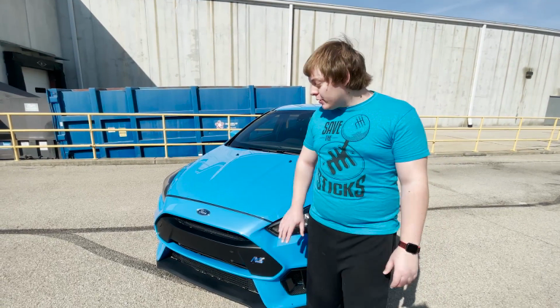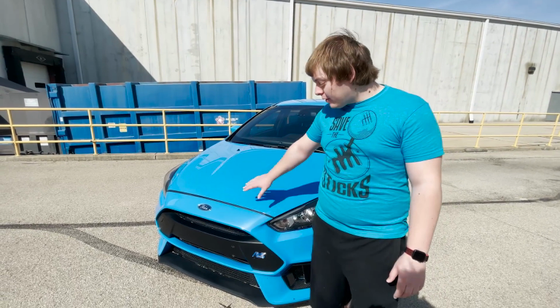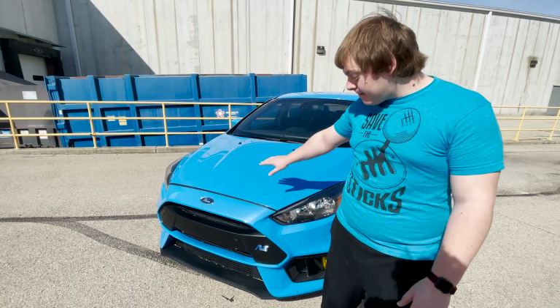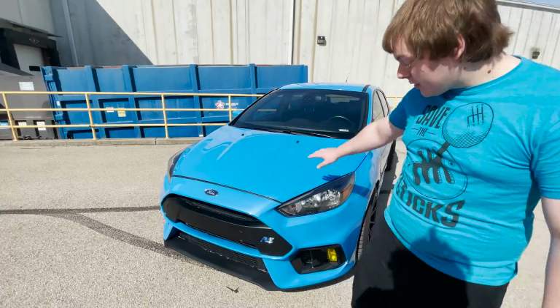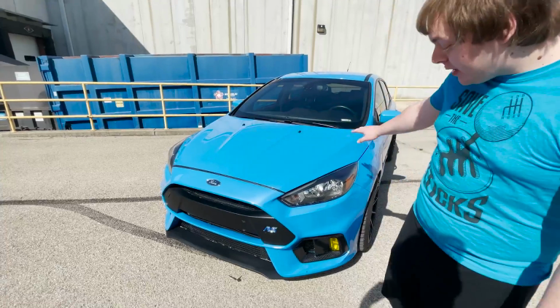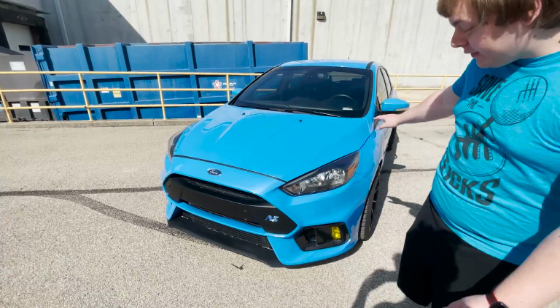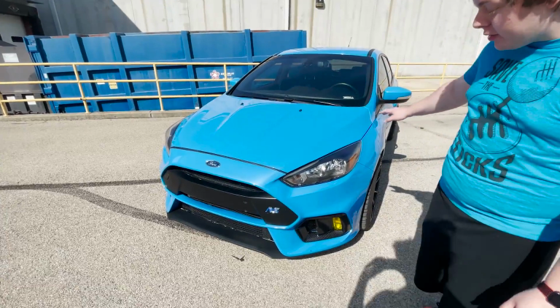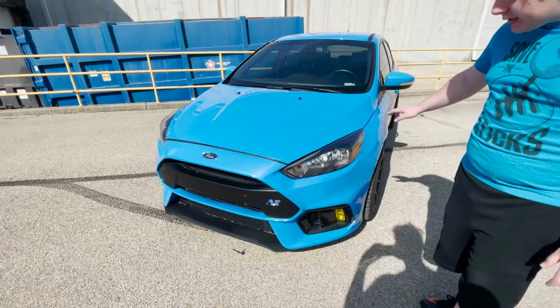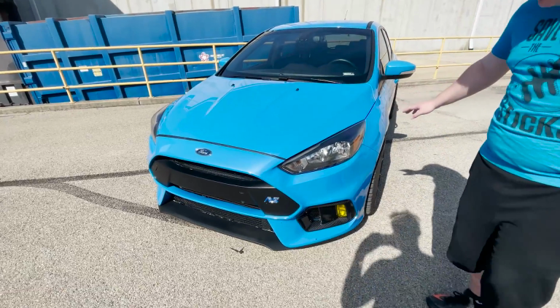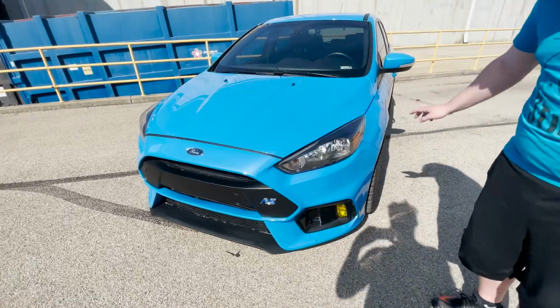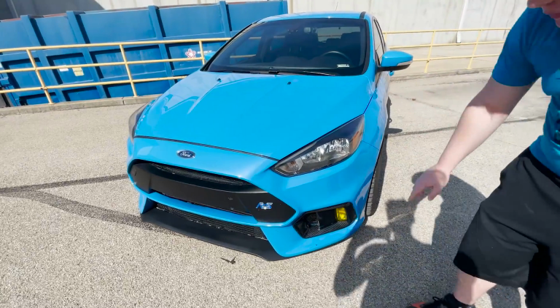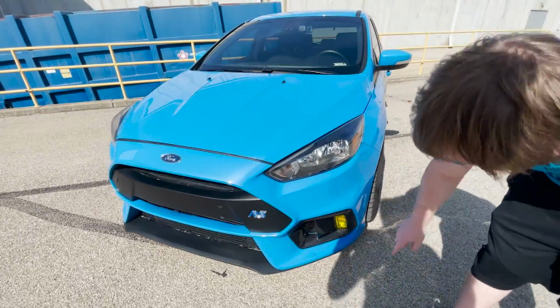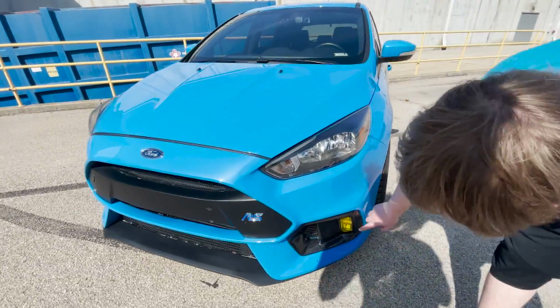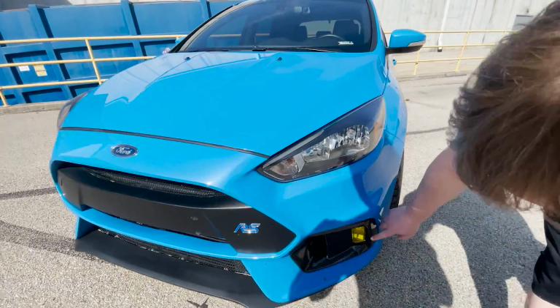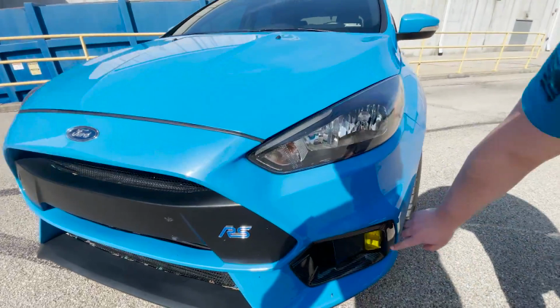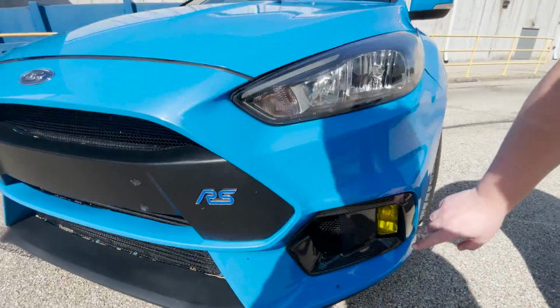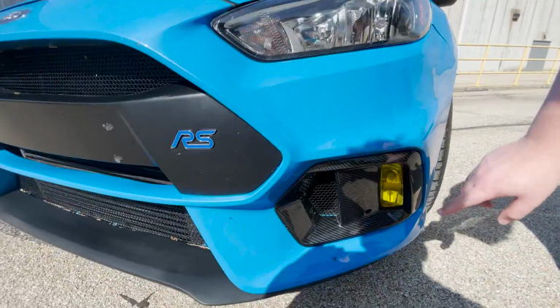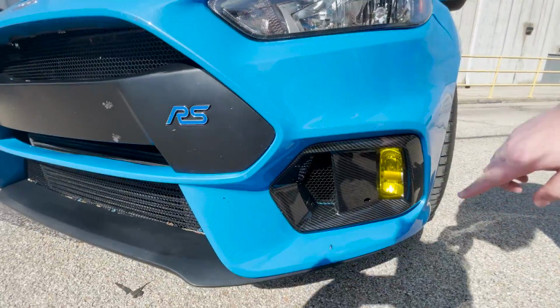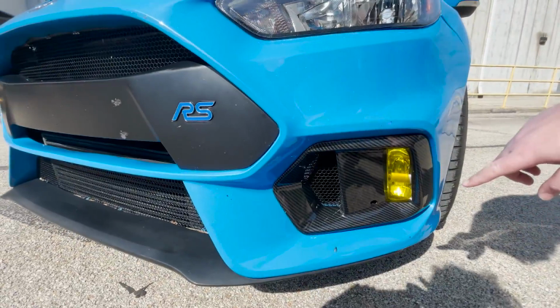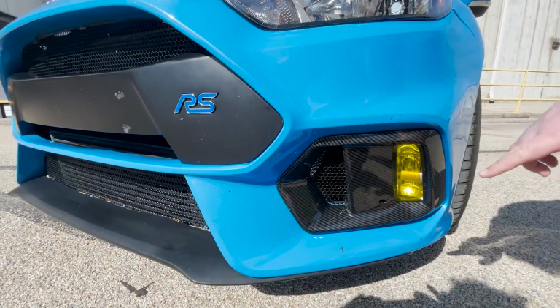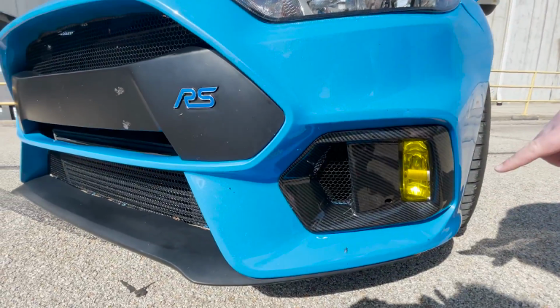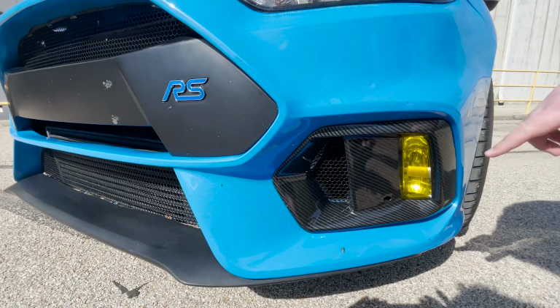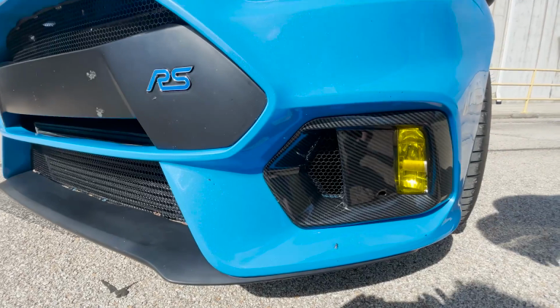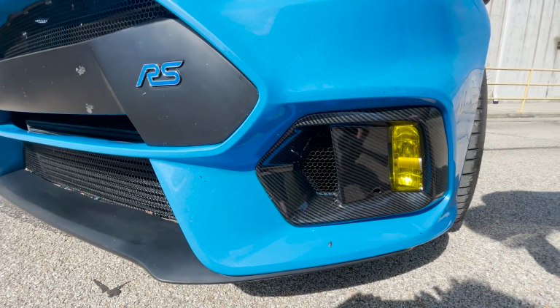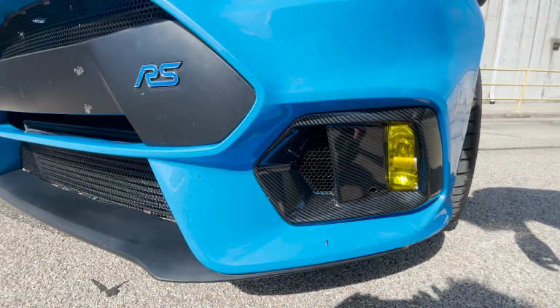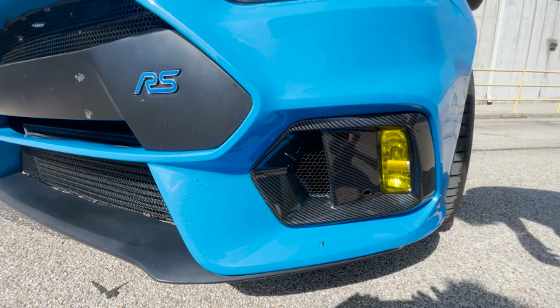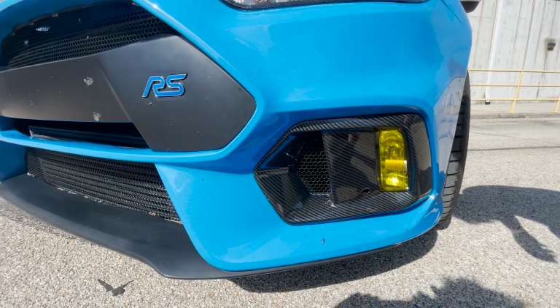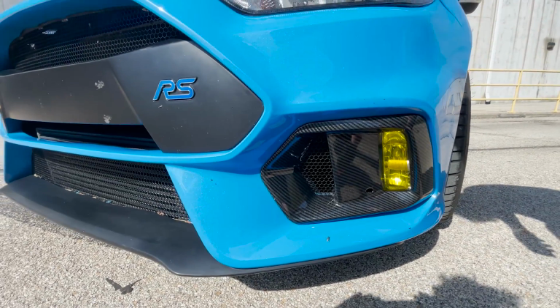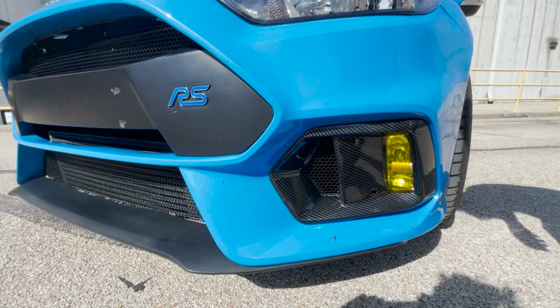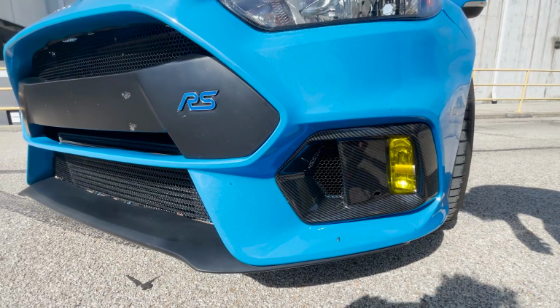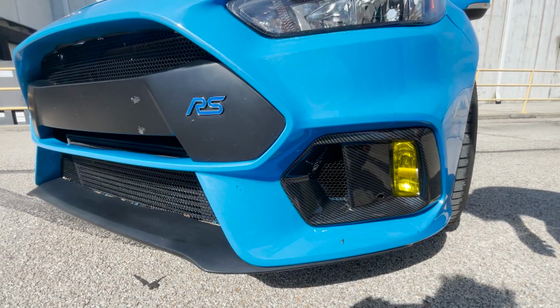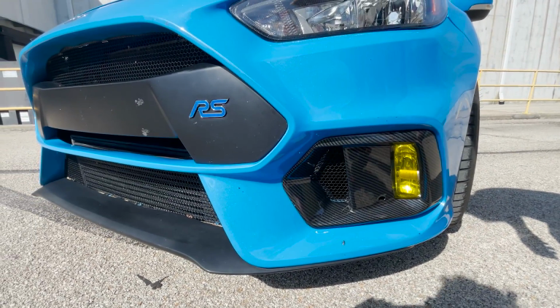So on the front, the previous owner installed these carbon fiber light bezels and put a yellow tint over the fog lights that I'm going to remove later because I don't really like the yellow too much.